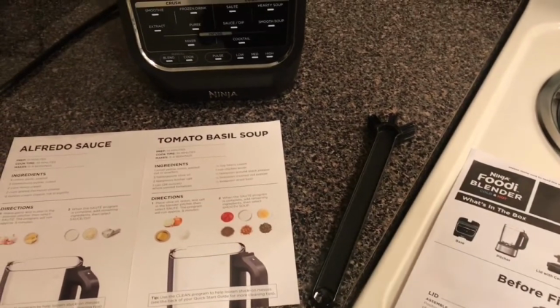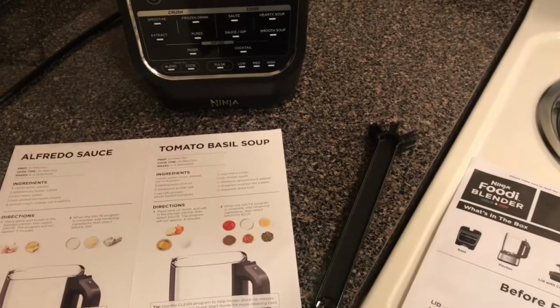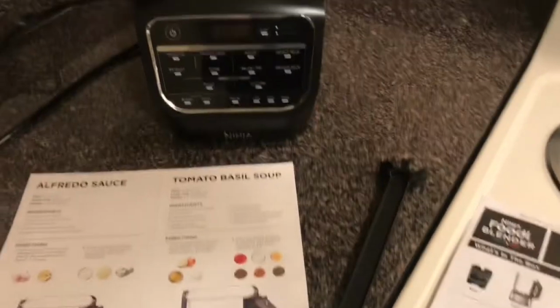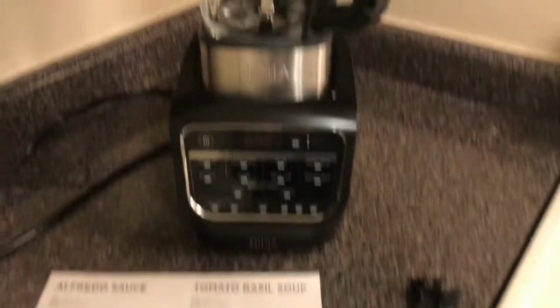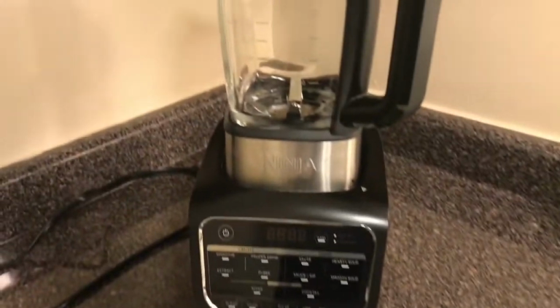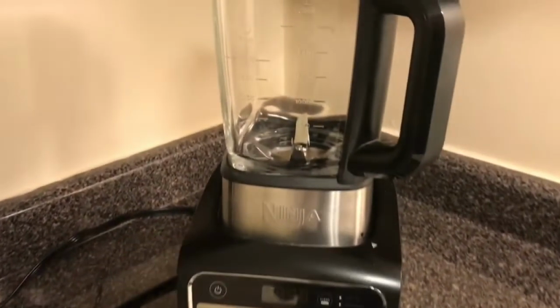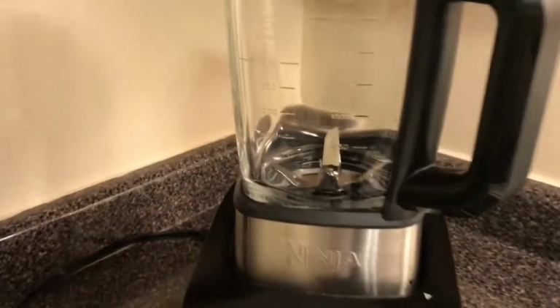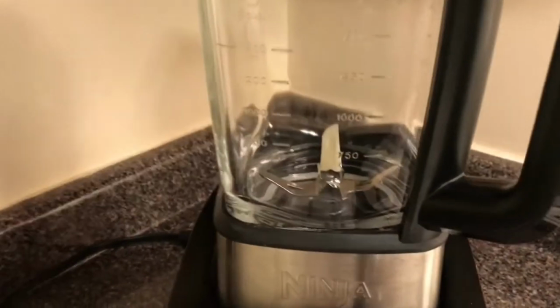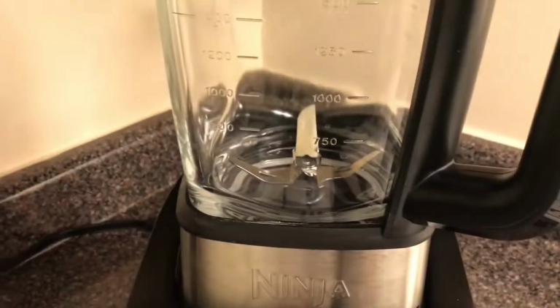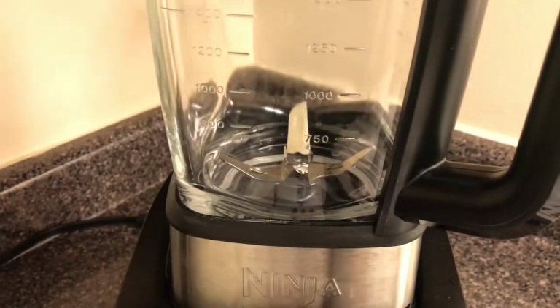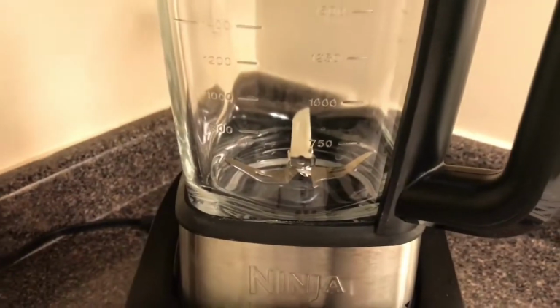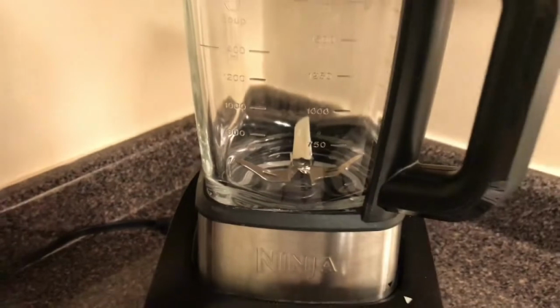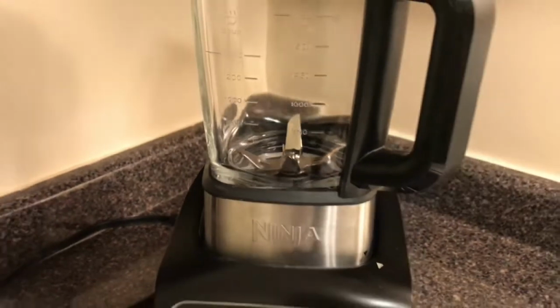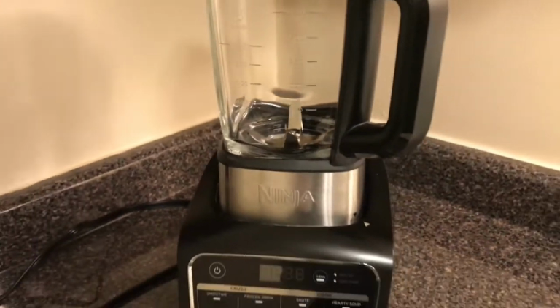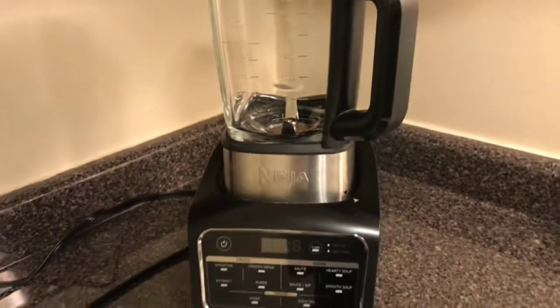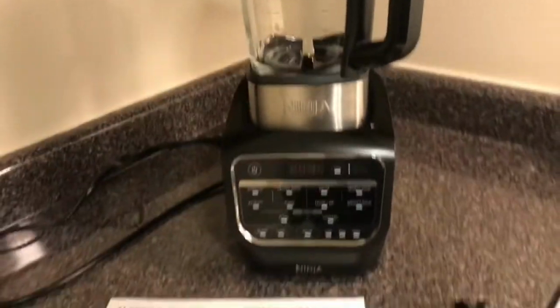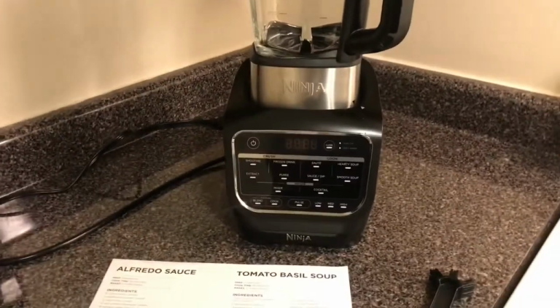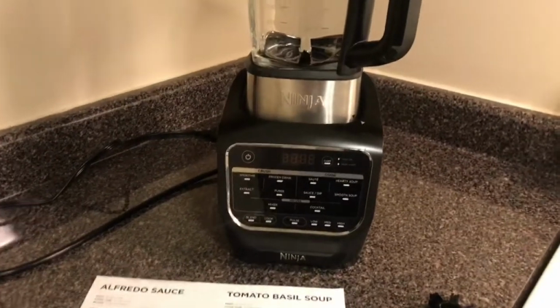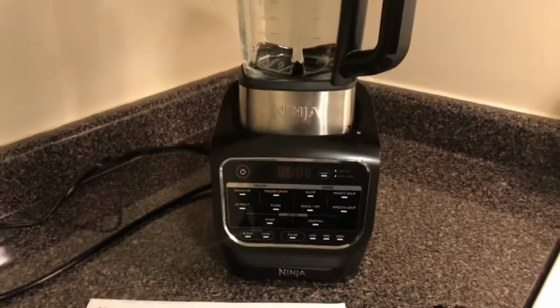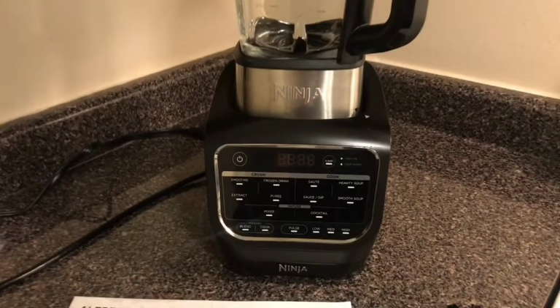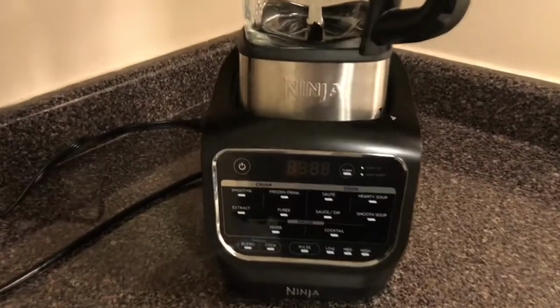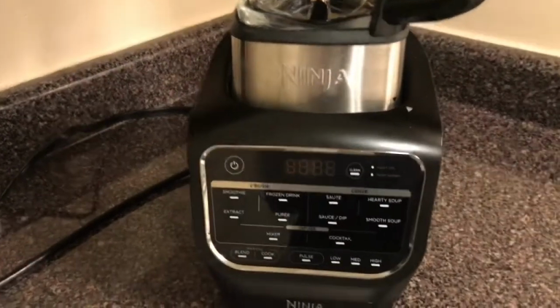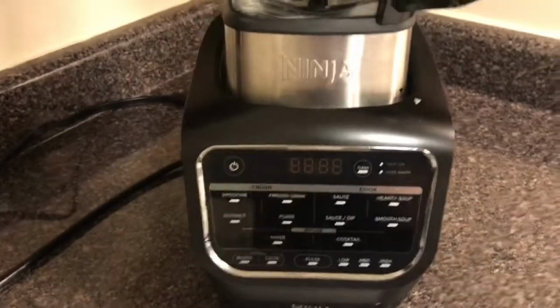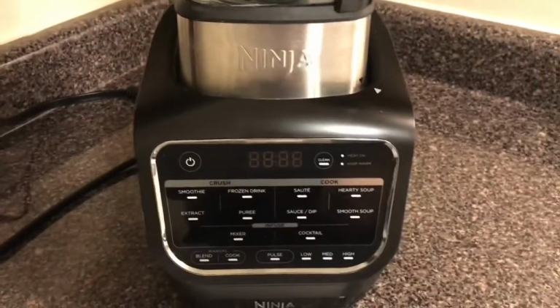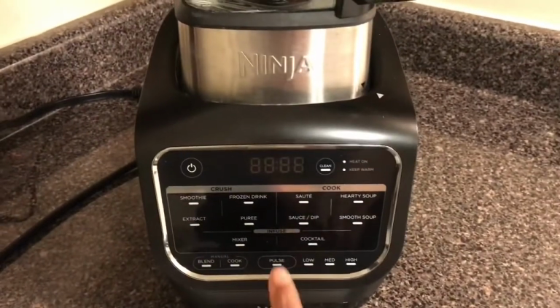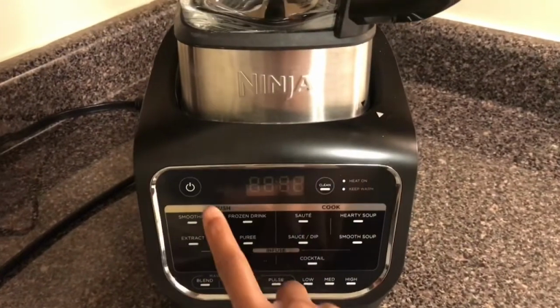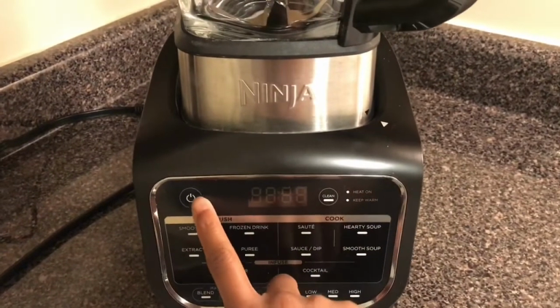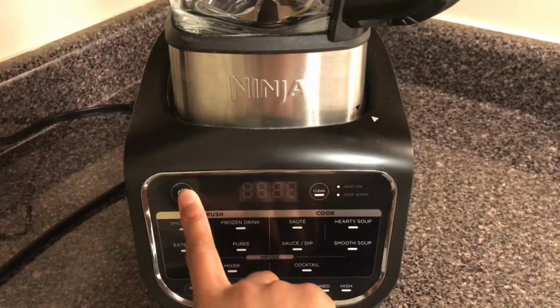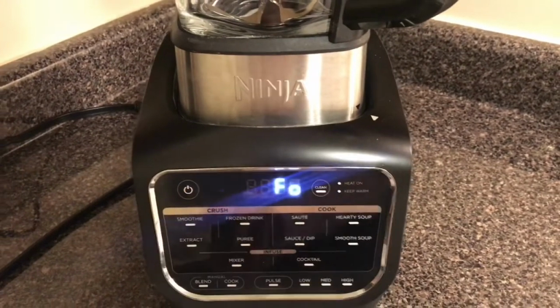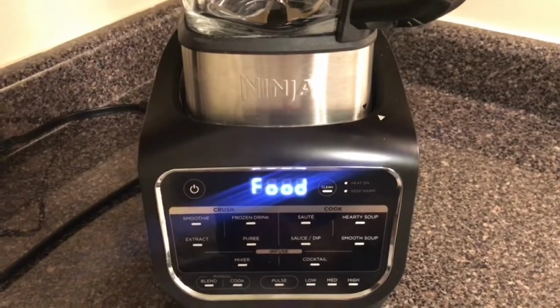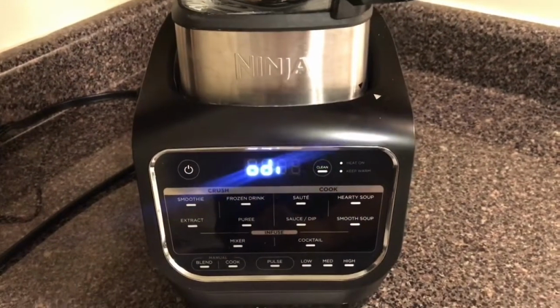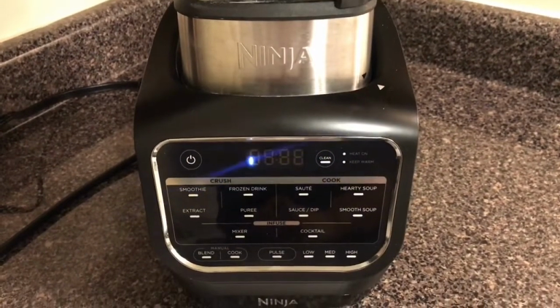Everything that's included — if you notice this off to the side, it's just the instrument that you use to clean the Ninja Foodie. As you can see those blades down there, that's what you use it for.